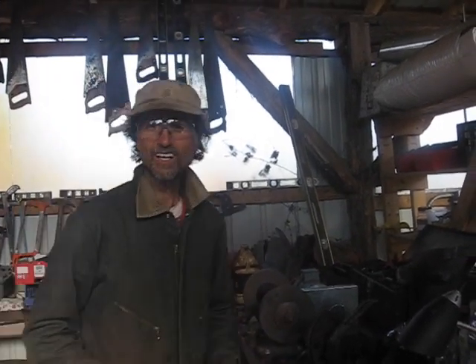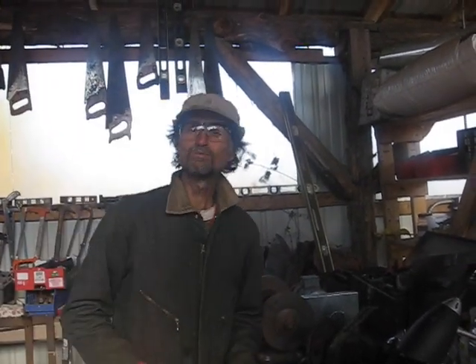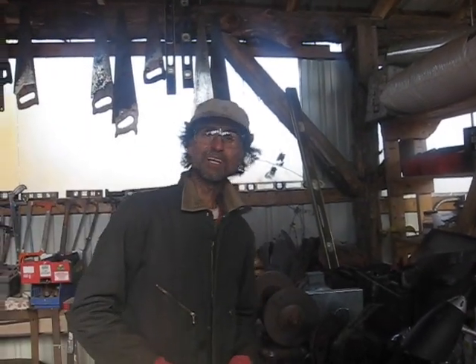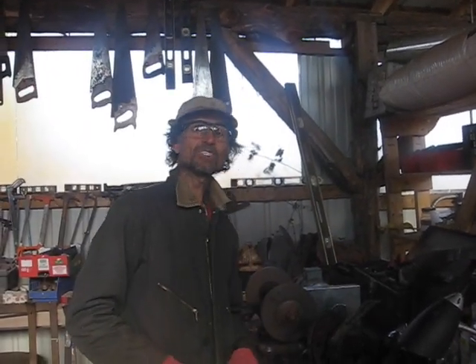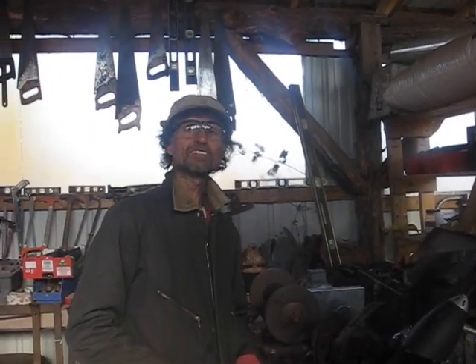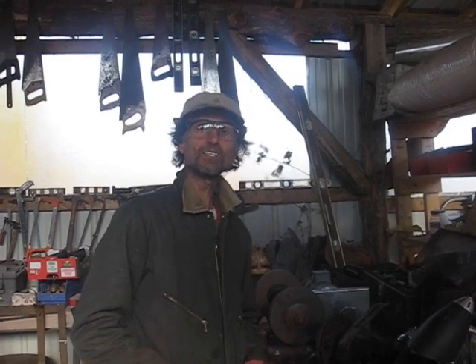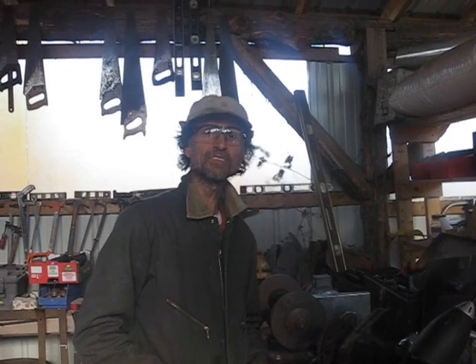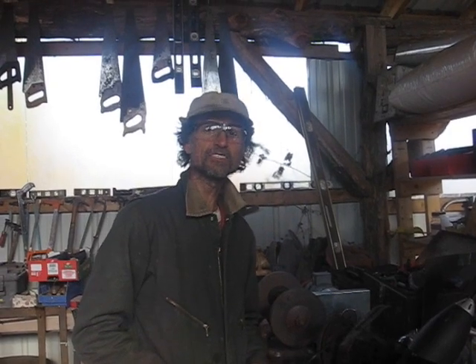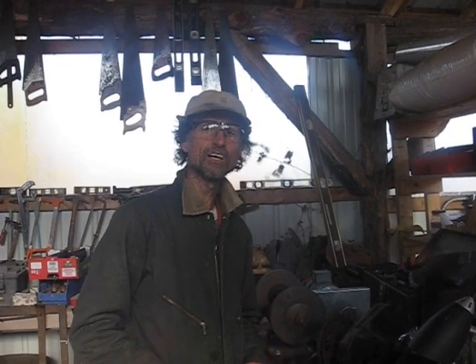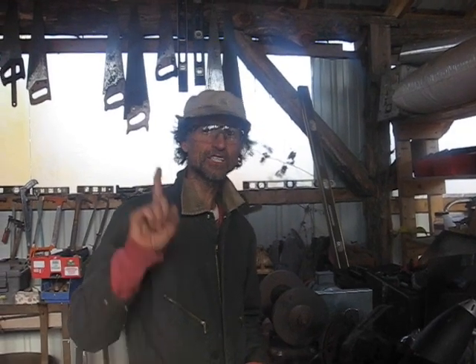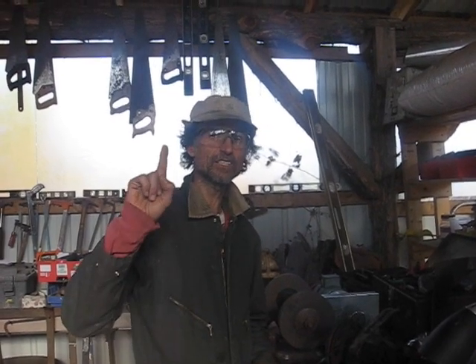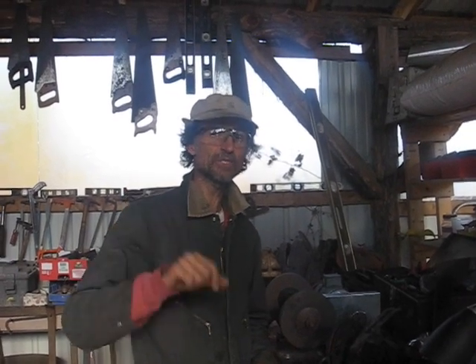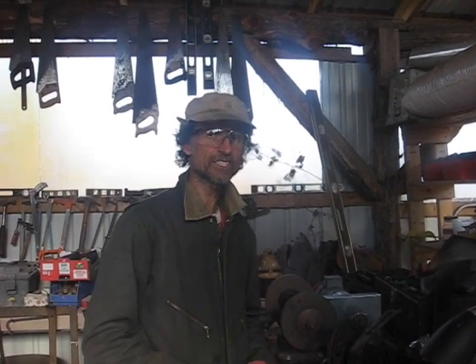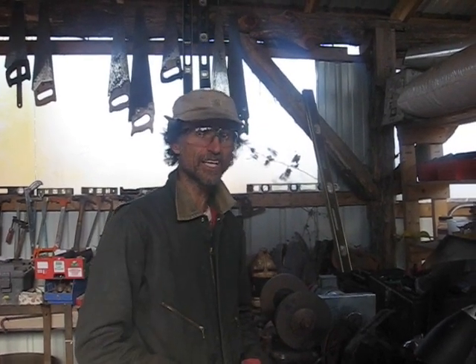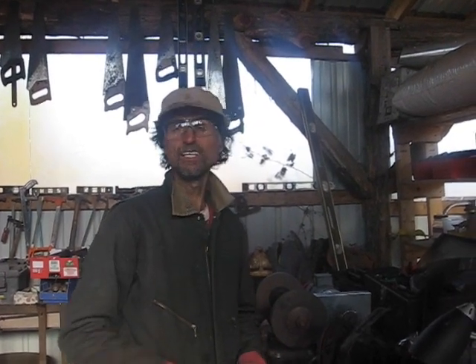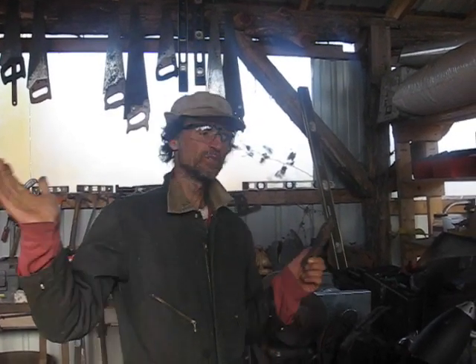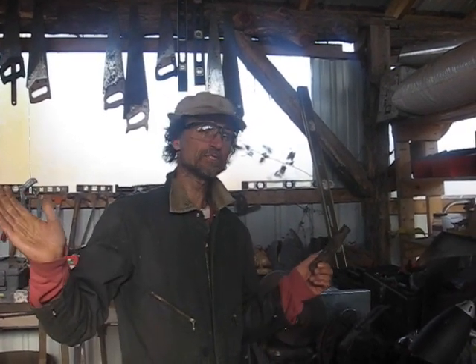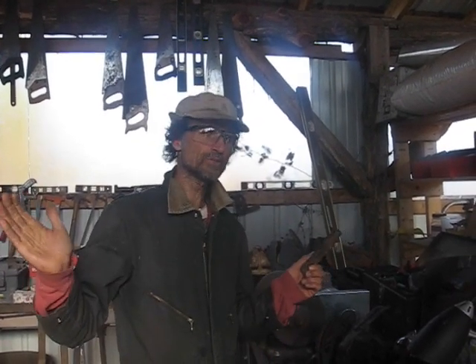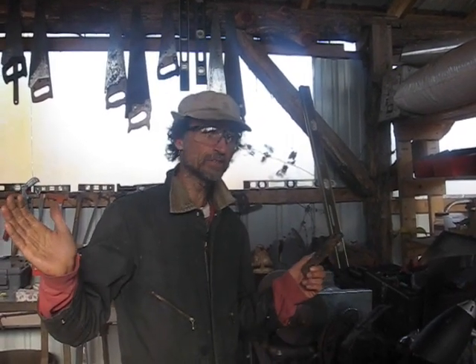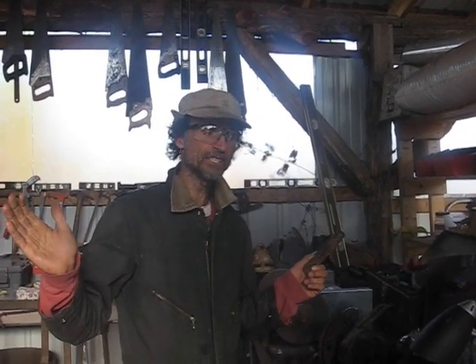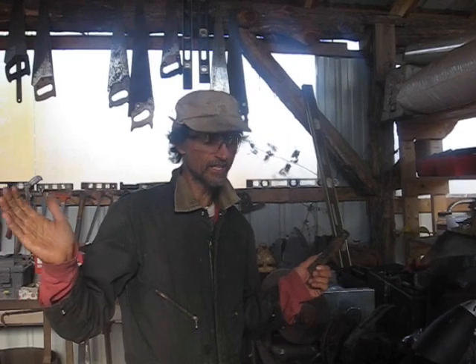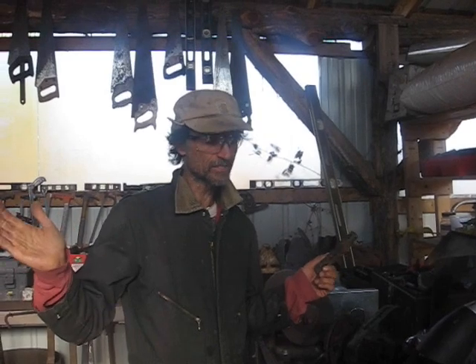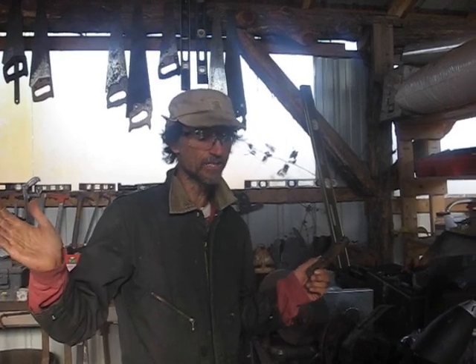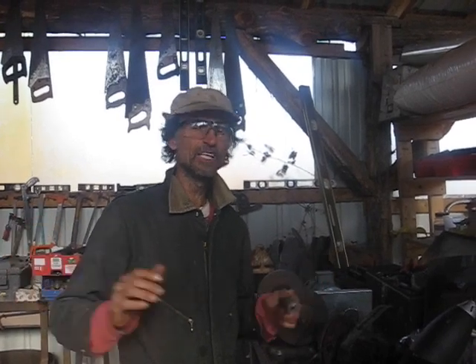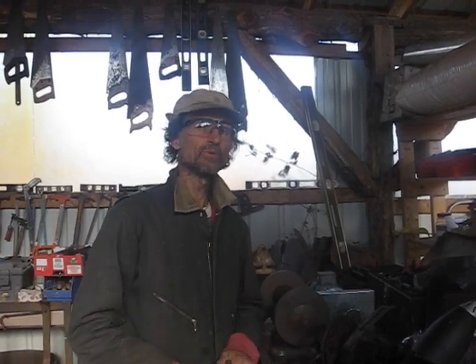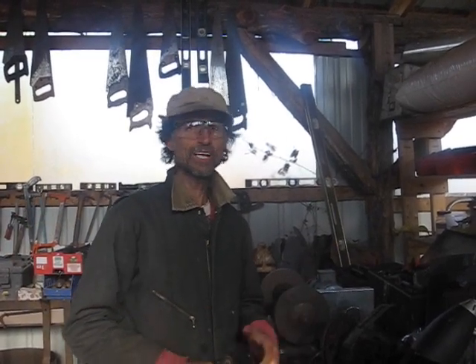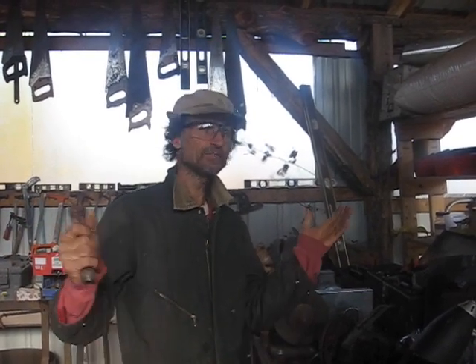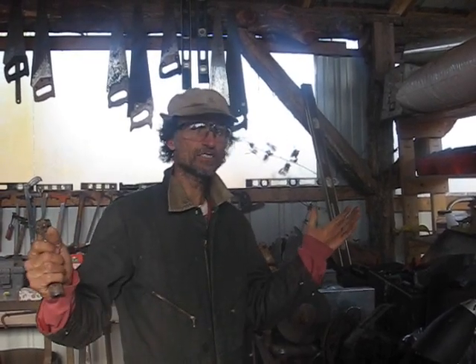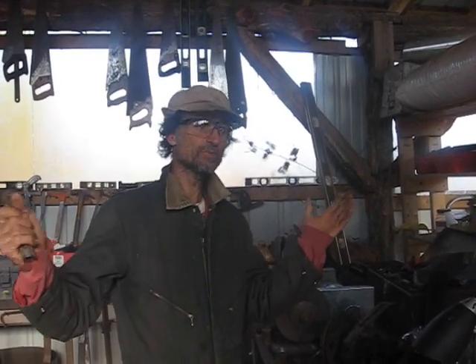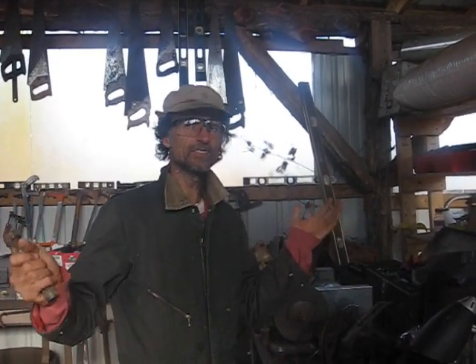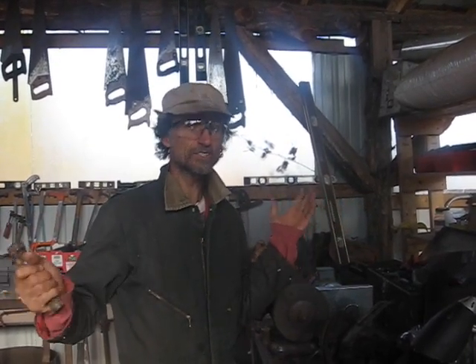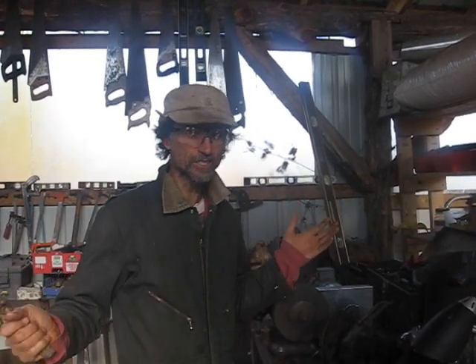Hello, my name is Alexis. Welcome to Living Energy Farm. We're going to give you a little demonstration today. We built this wonderful microgrid at Living Energy Farm, and we've been trying to convince everybody in the world to use it.